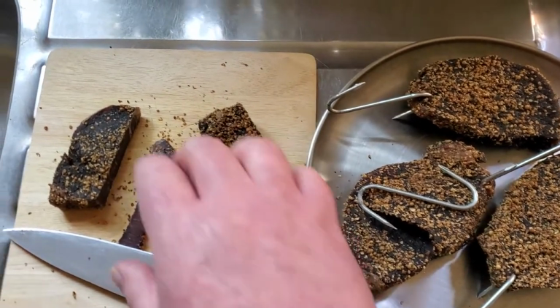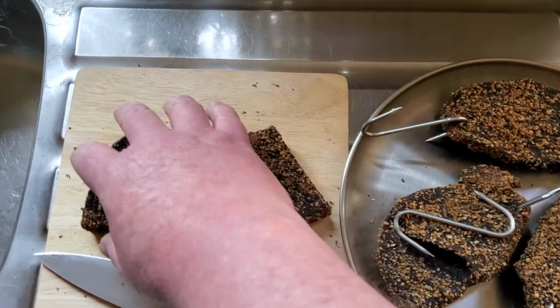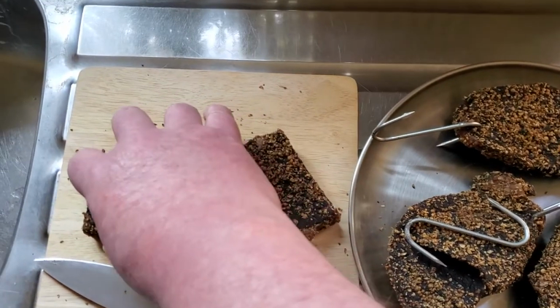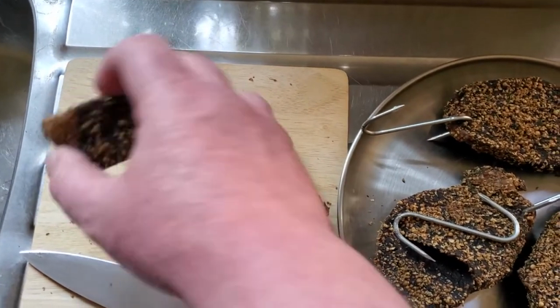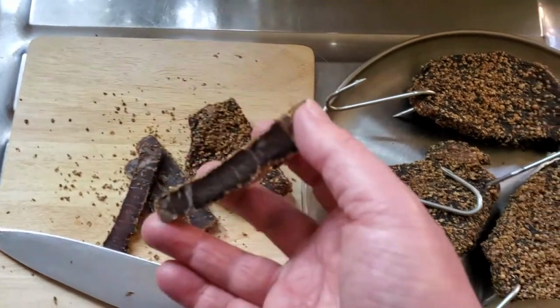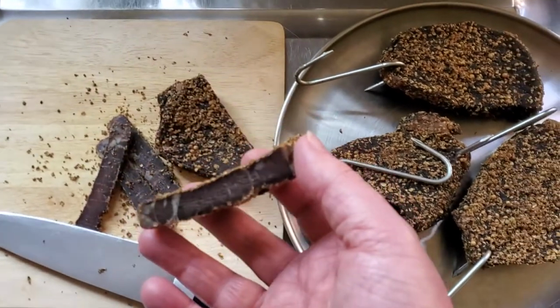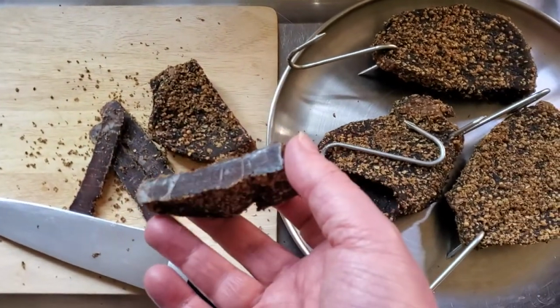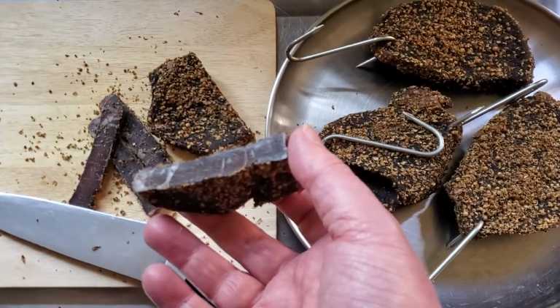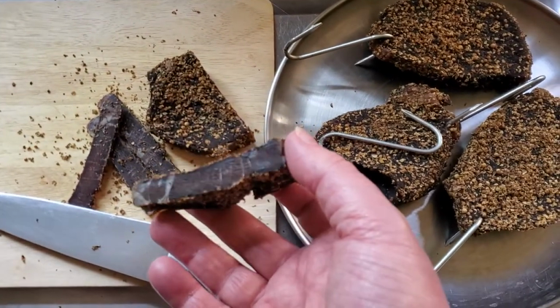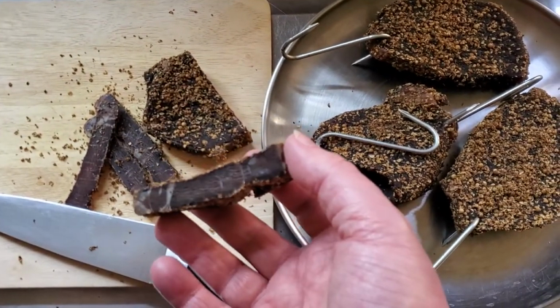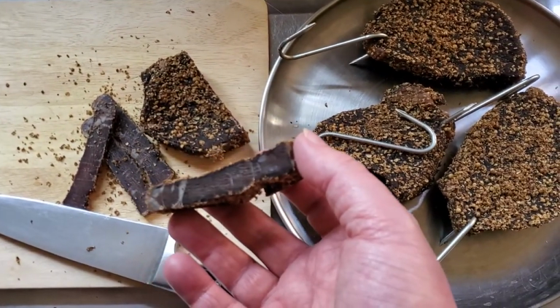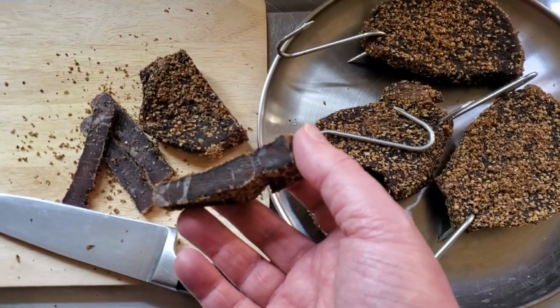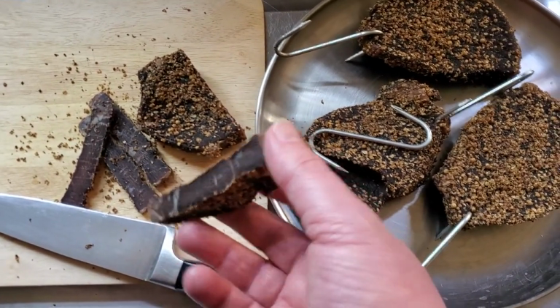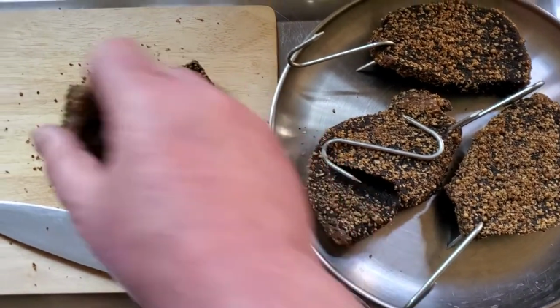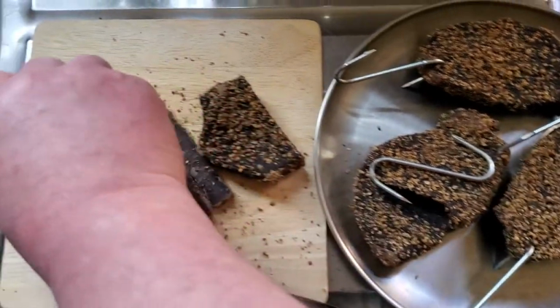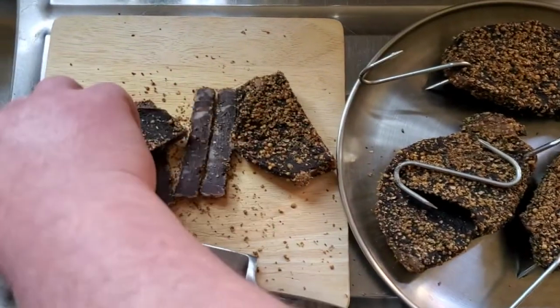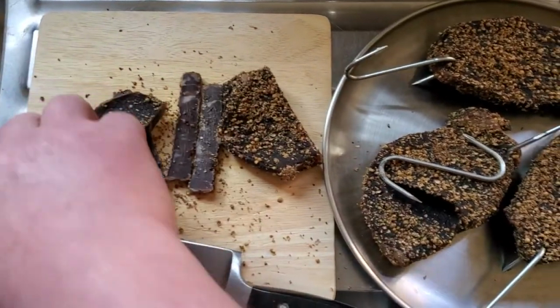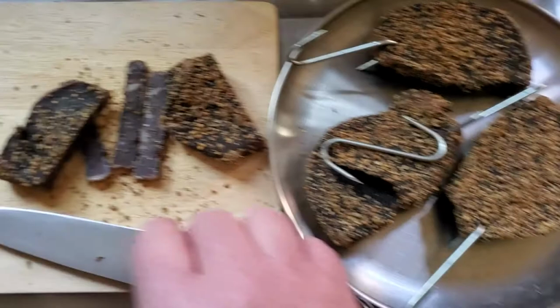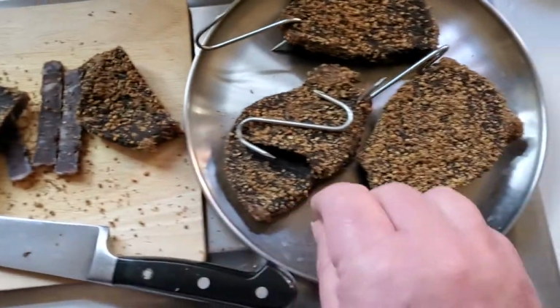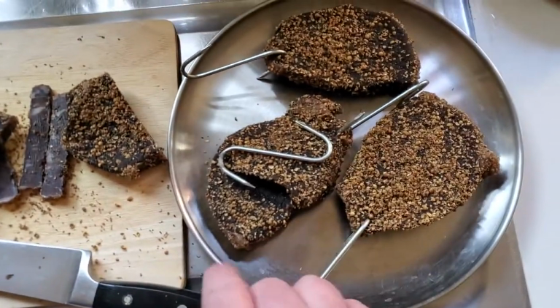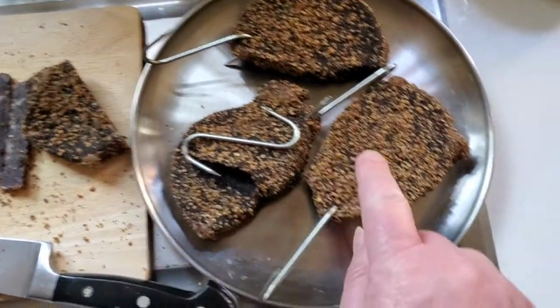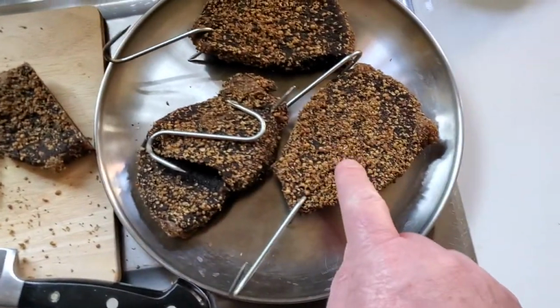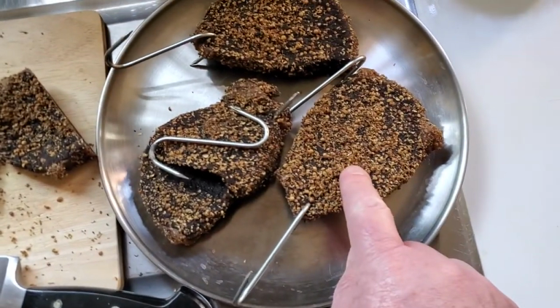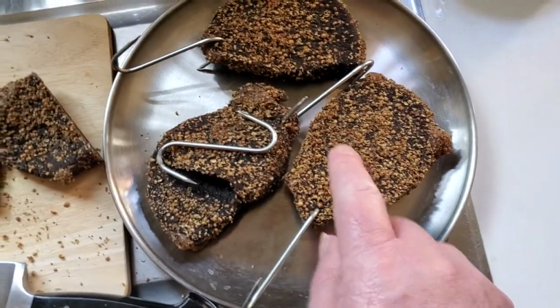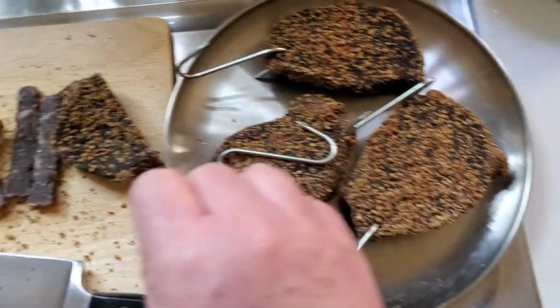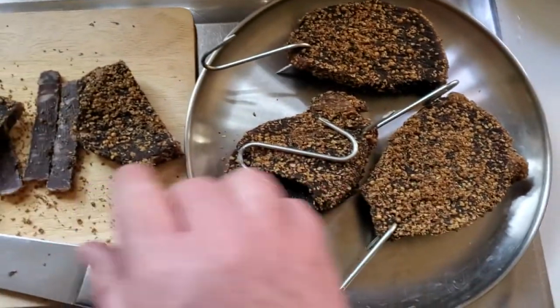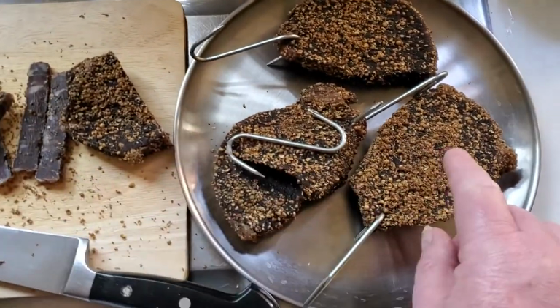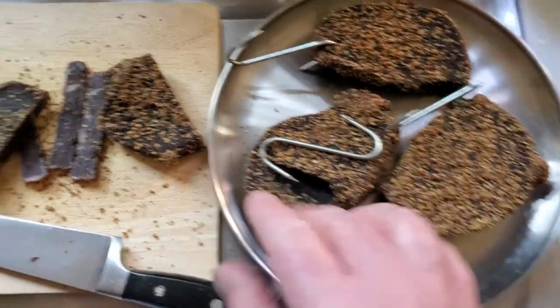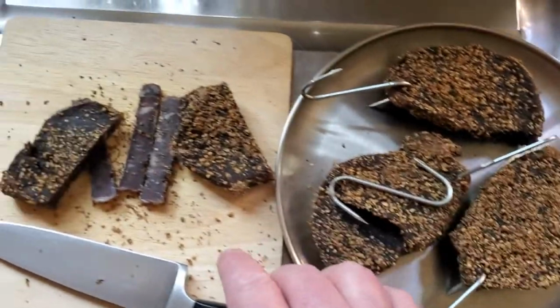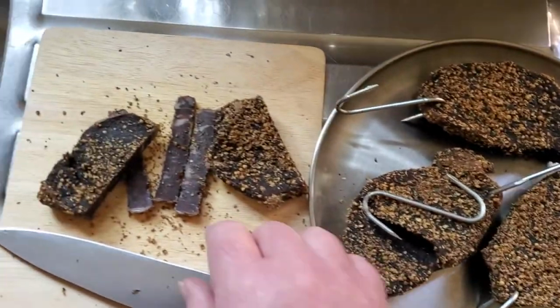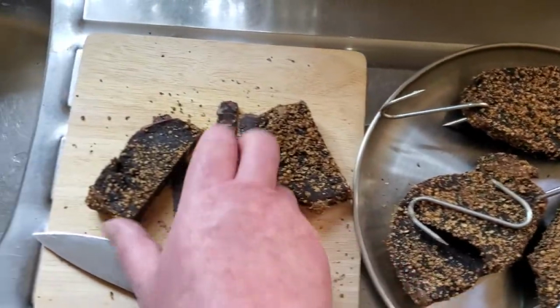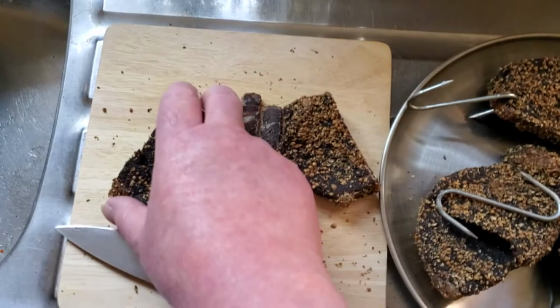But it's definitely come out and it does look lovely. One of the pieces over here is thicker, so that might be a bit pinker in the middle.